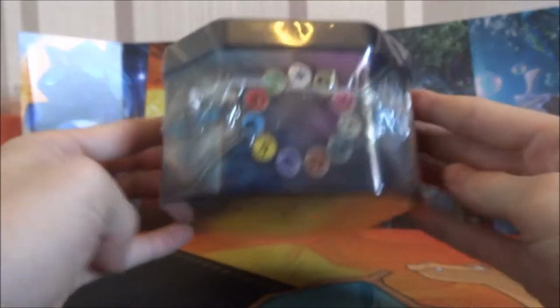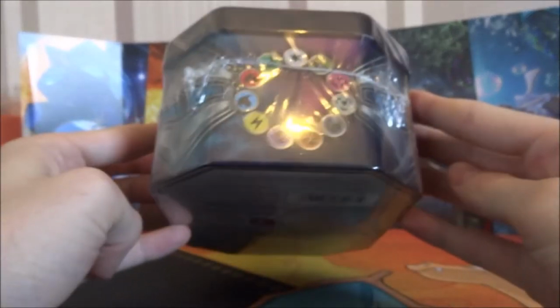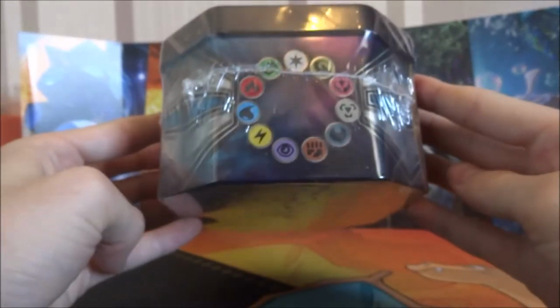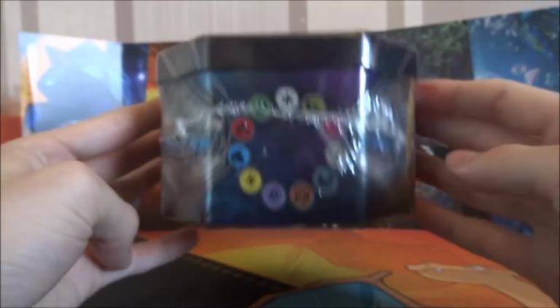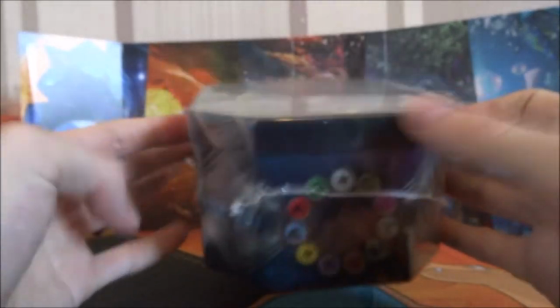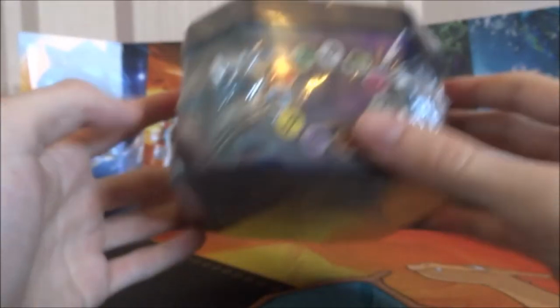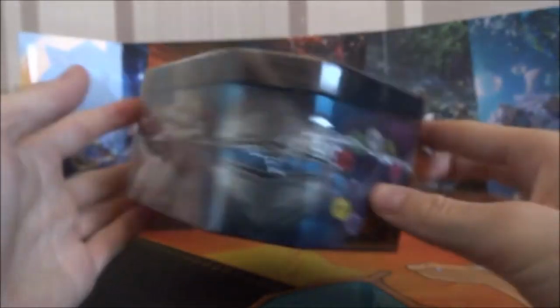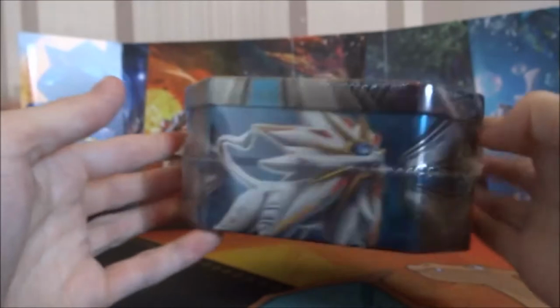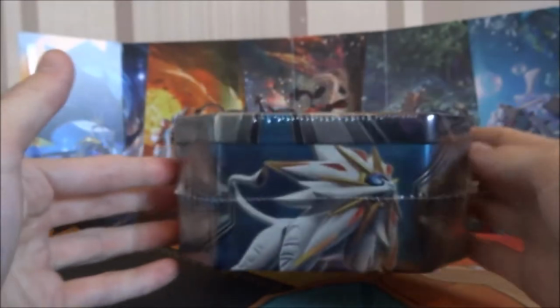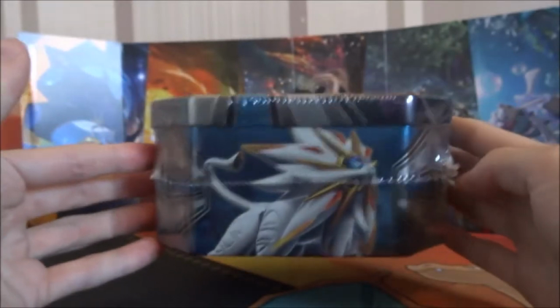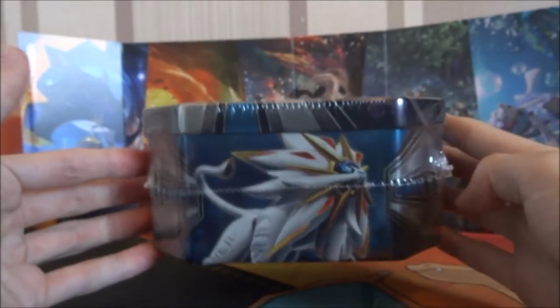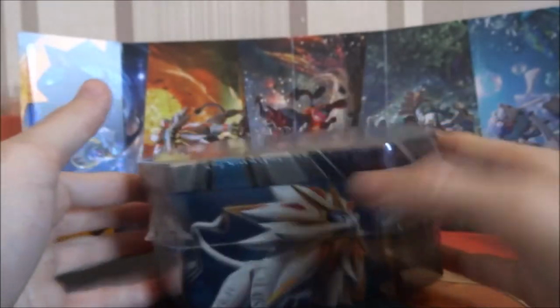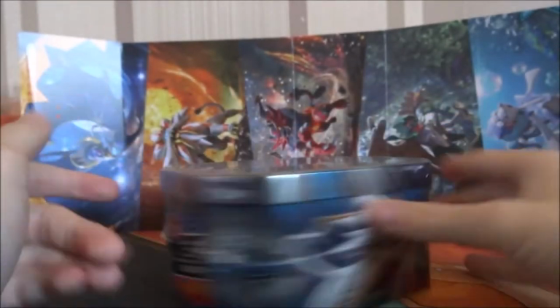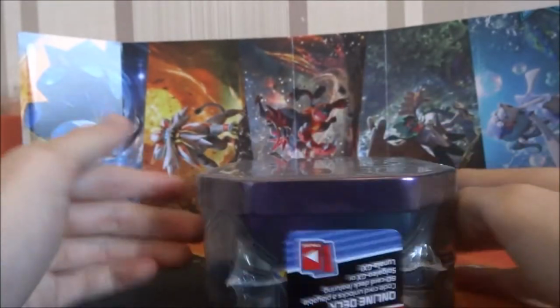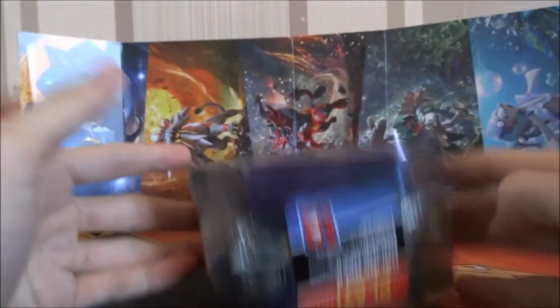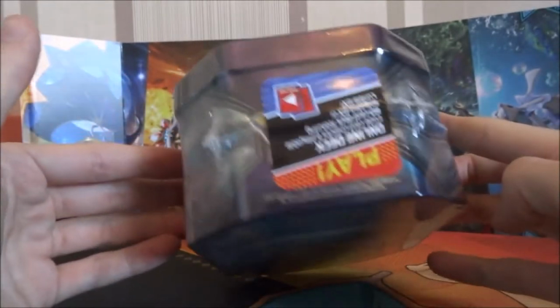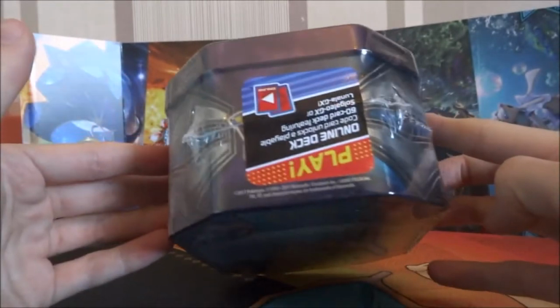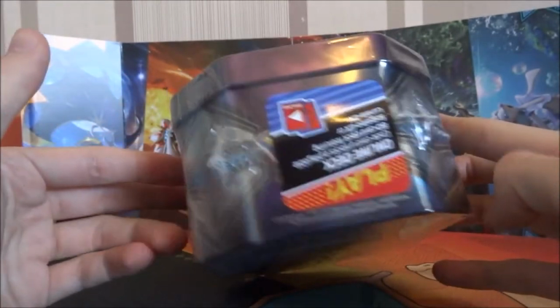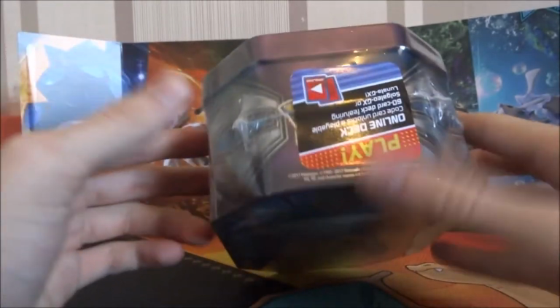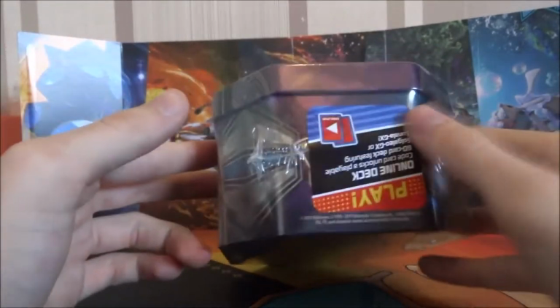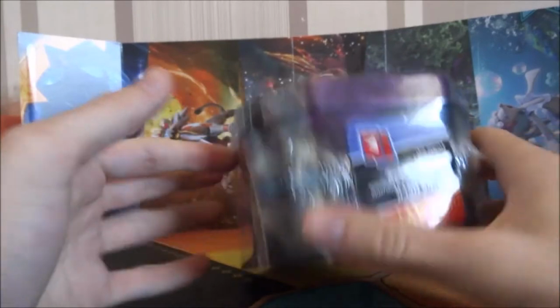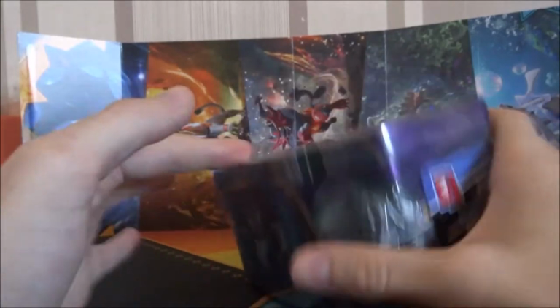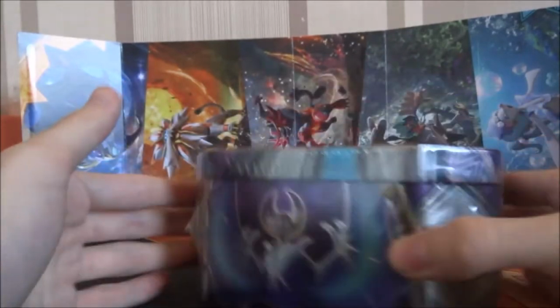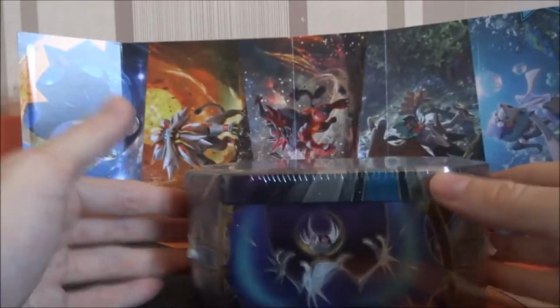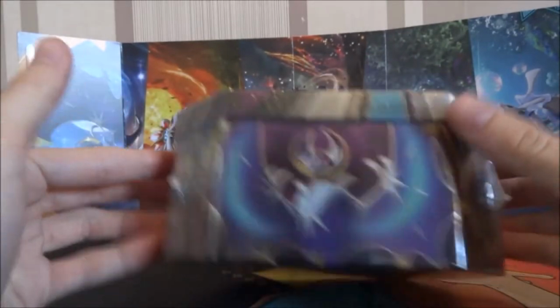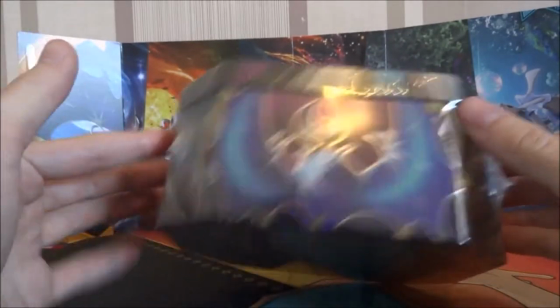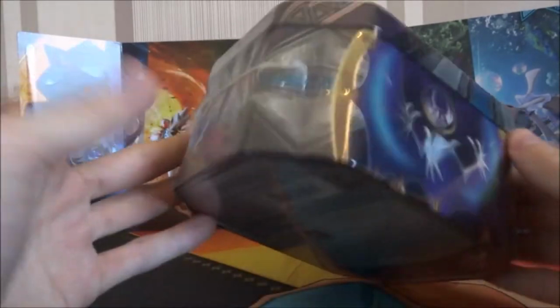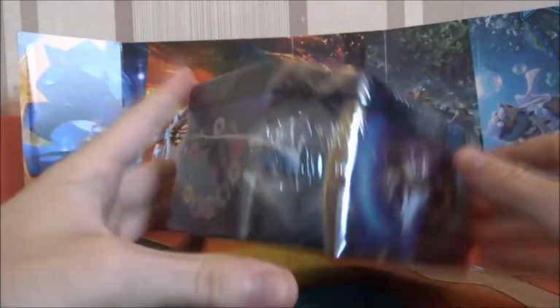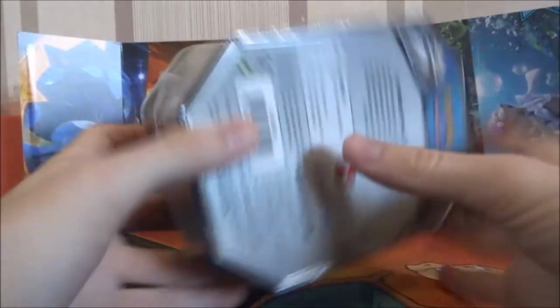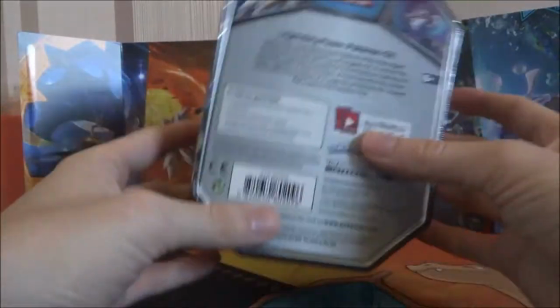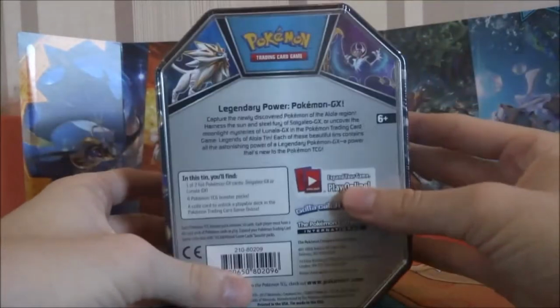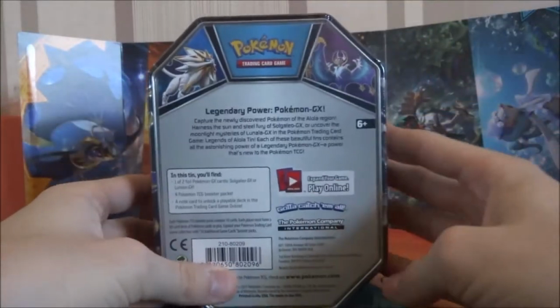So there's the bottom. There's the side — that's Solgaleo. Here's the top; you can't obviously see it, but it says Pokemon across. And then there's Lunala. And then there's the back.